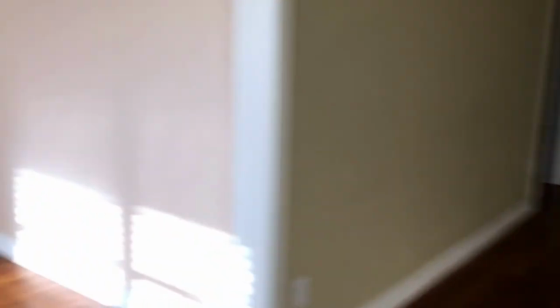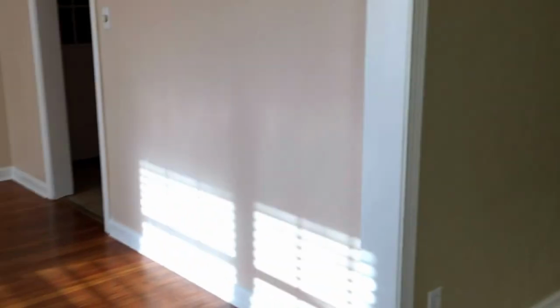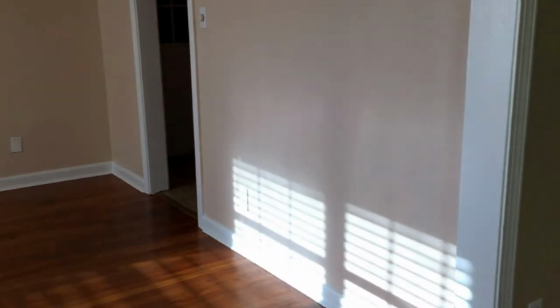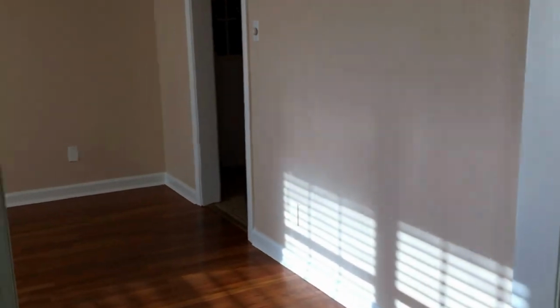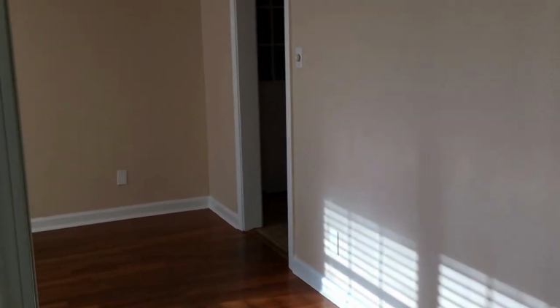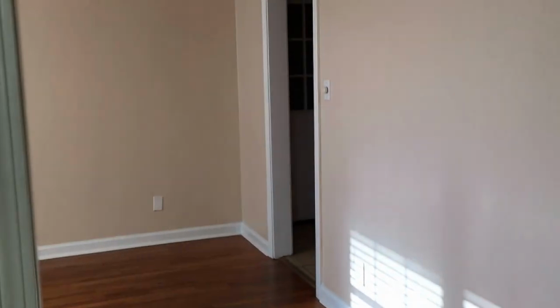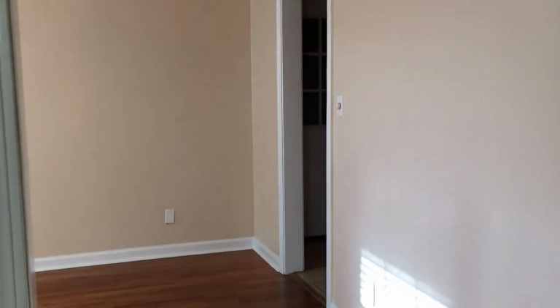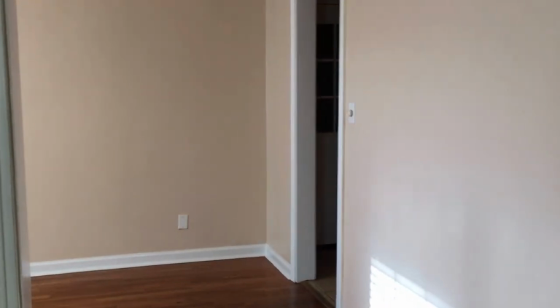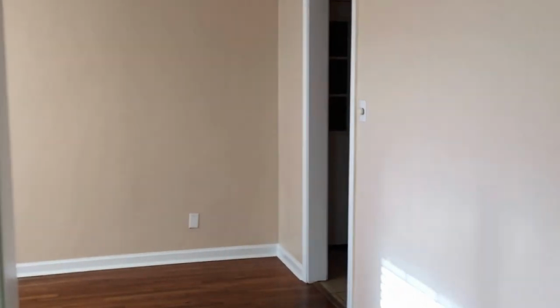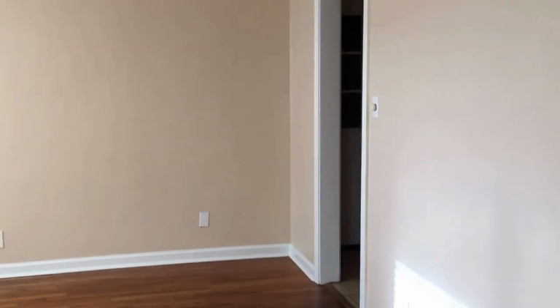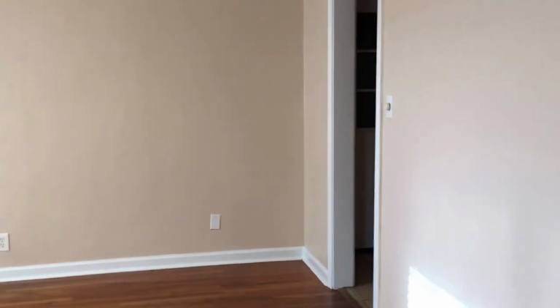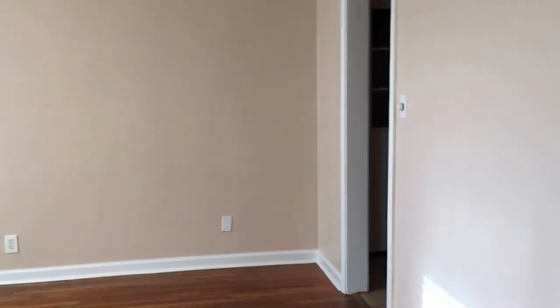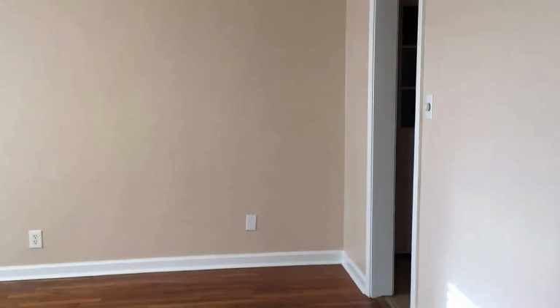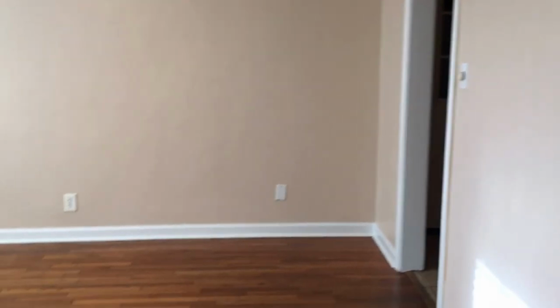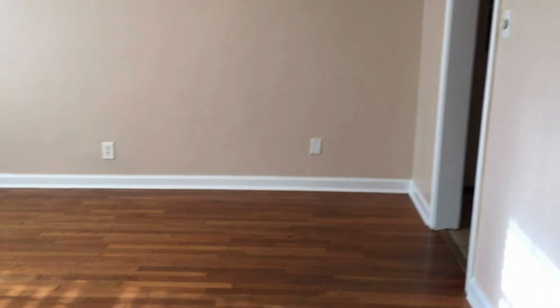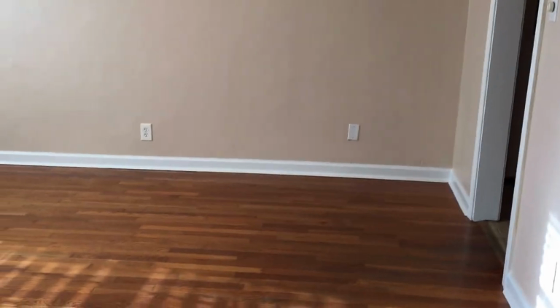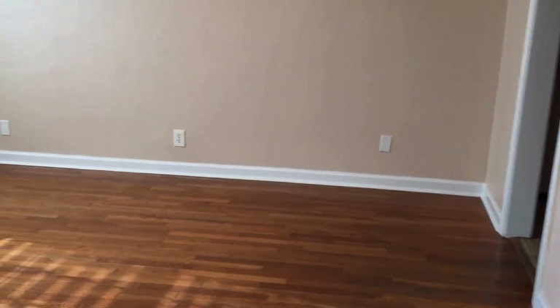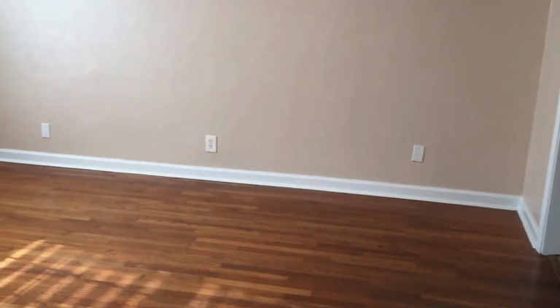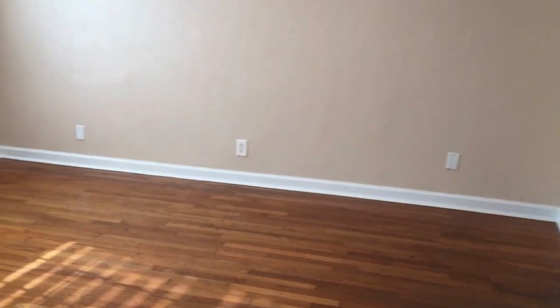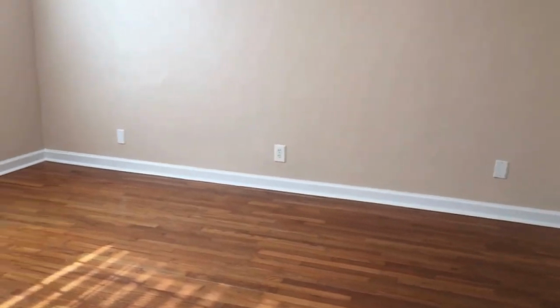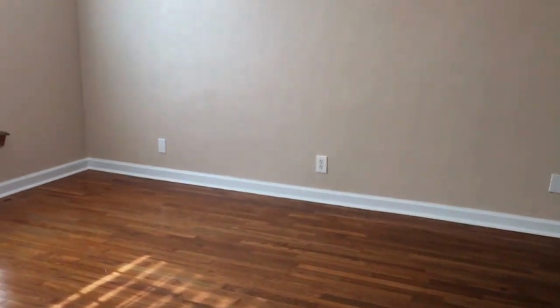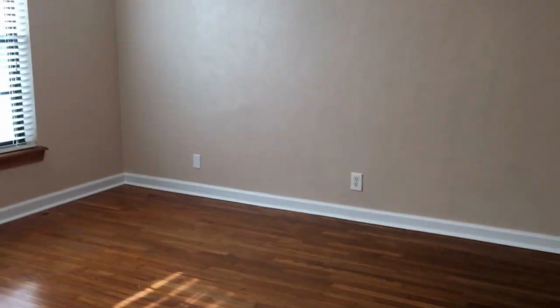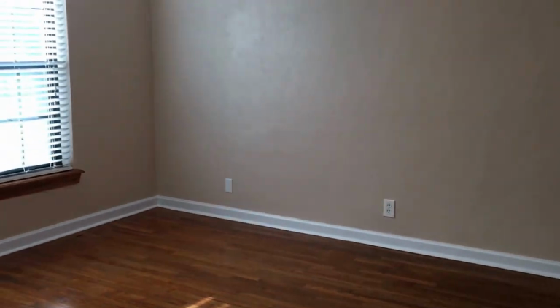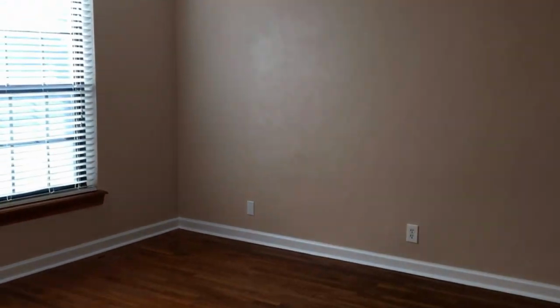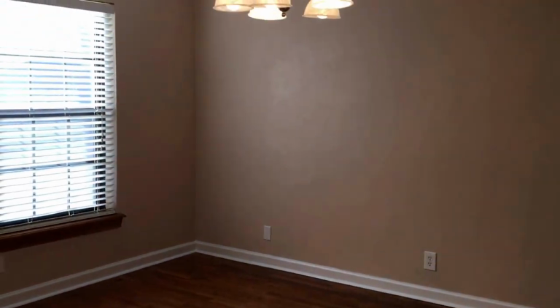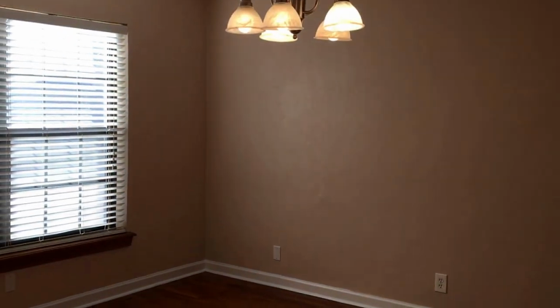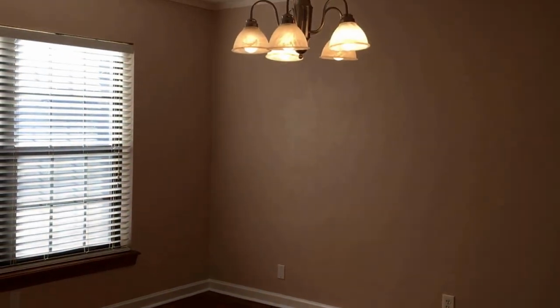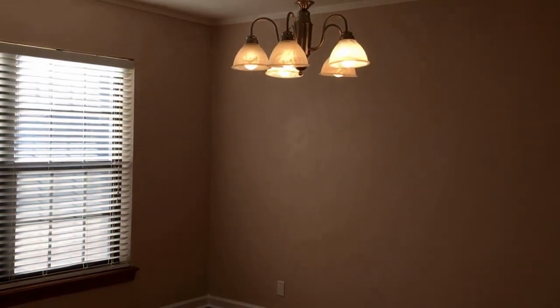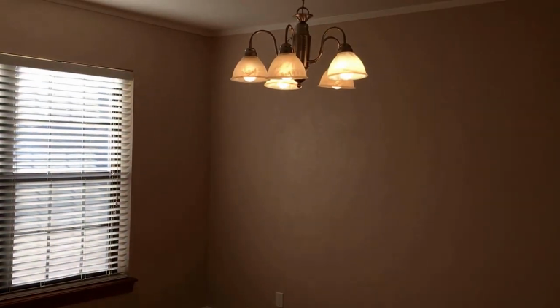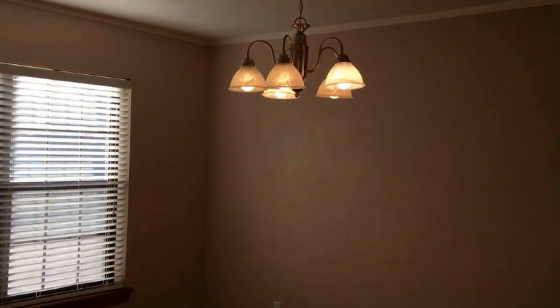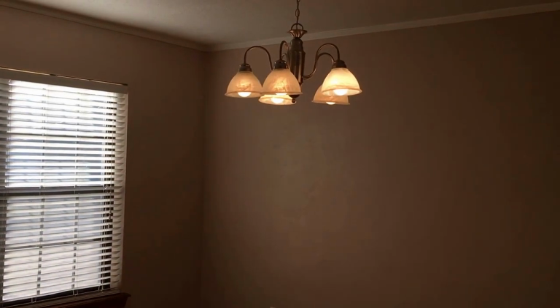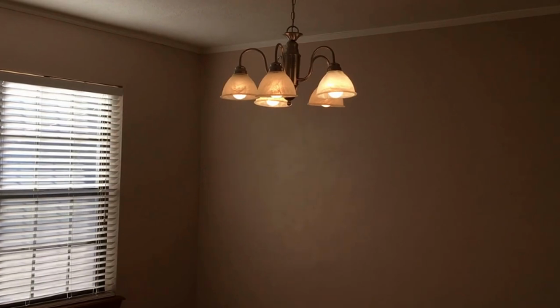Immediately to our left is a formal dining room. This formal dining room has just been painted. Again it's got these beautiful hardwood floors. Plenty of light.